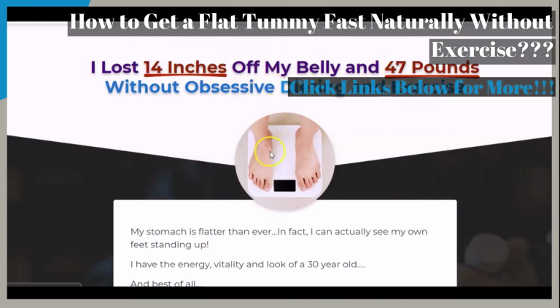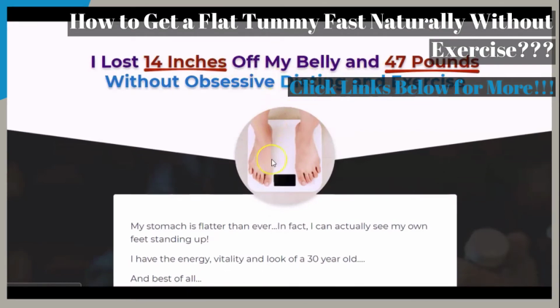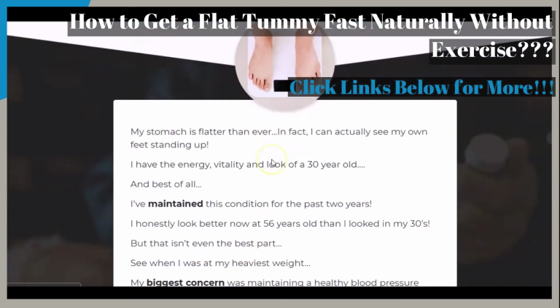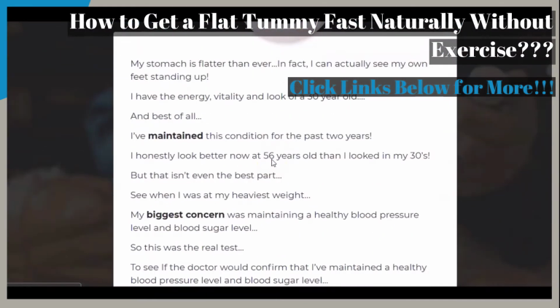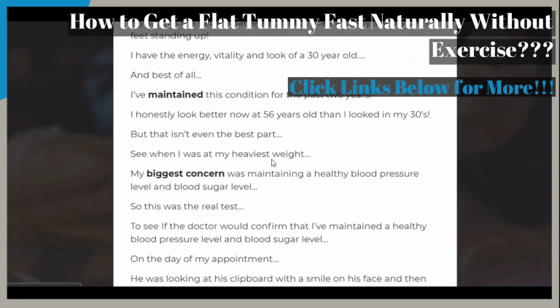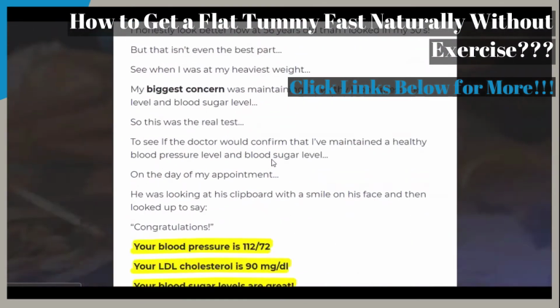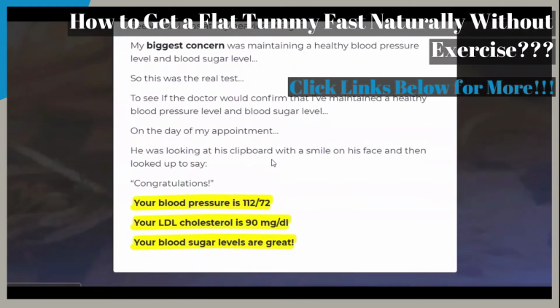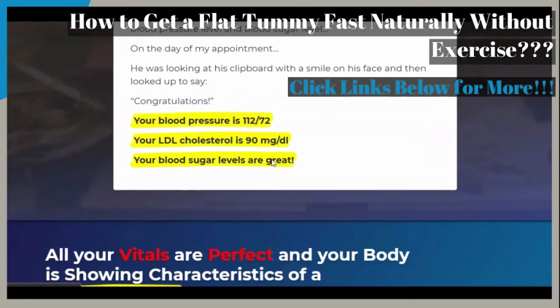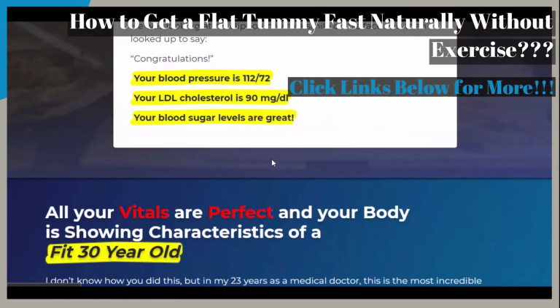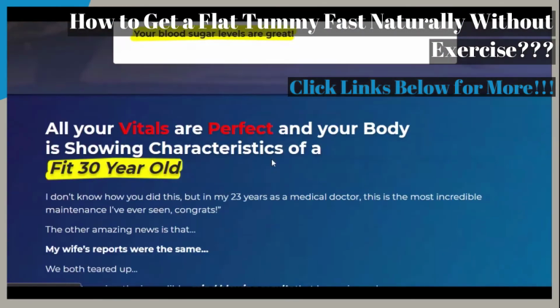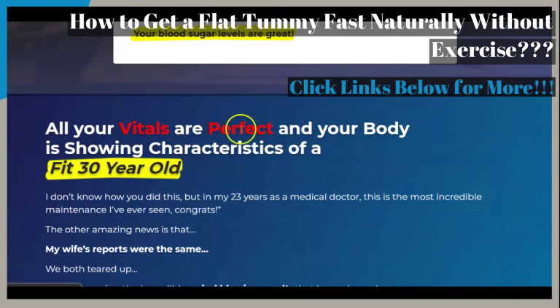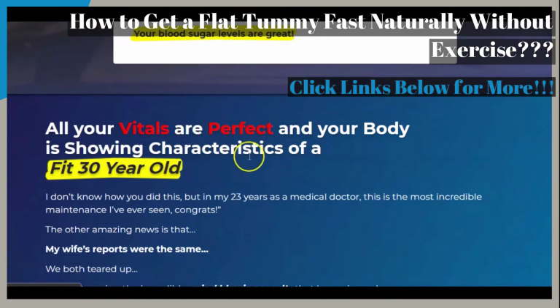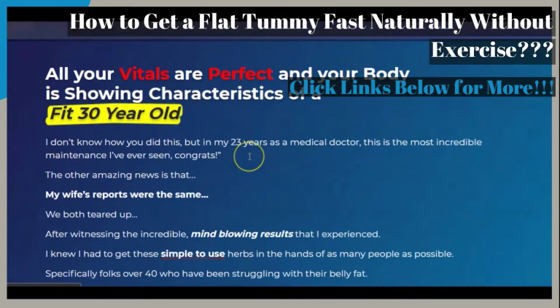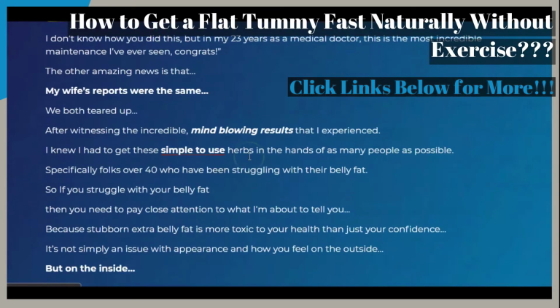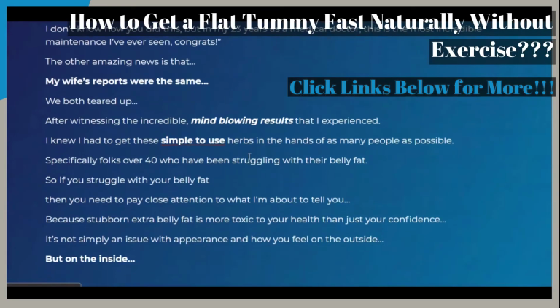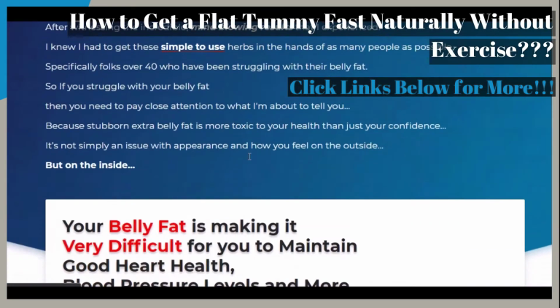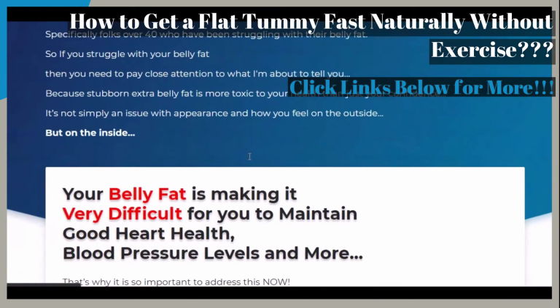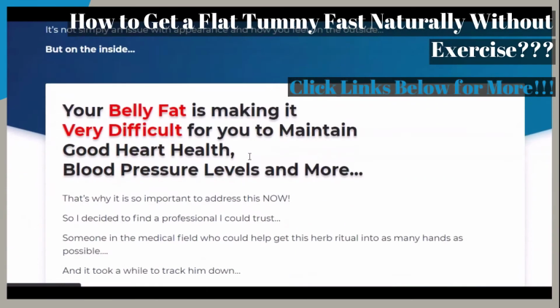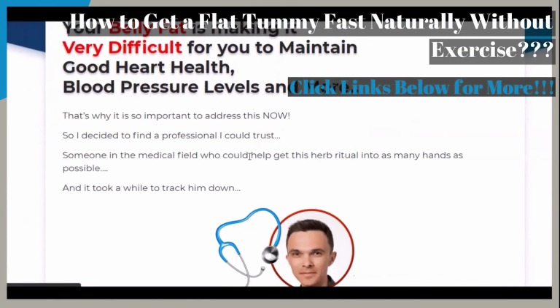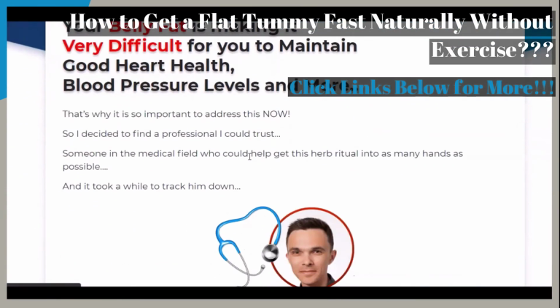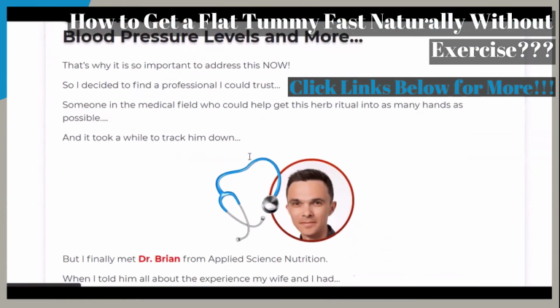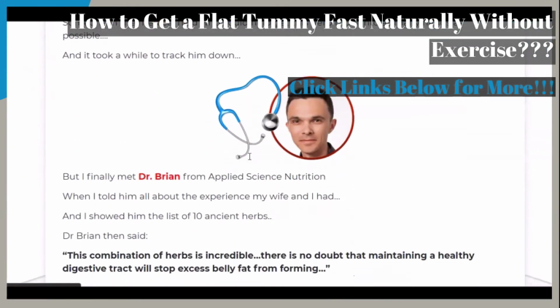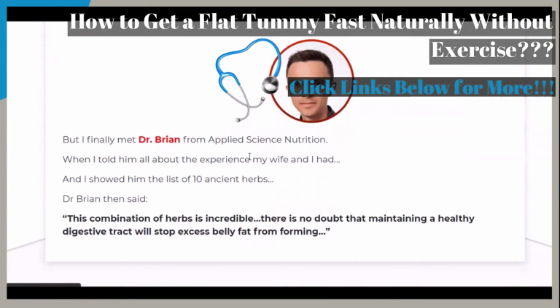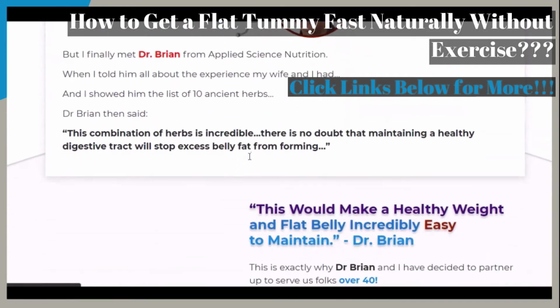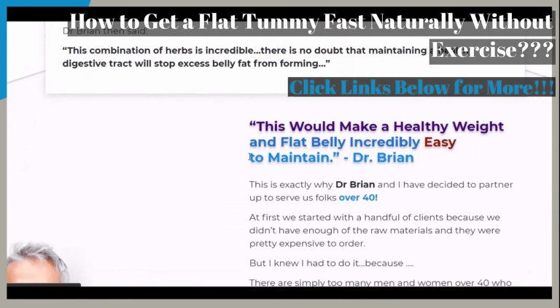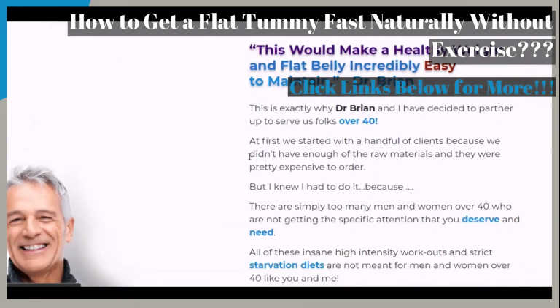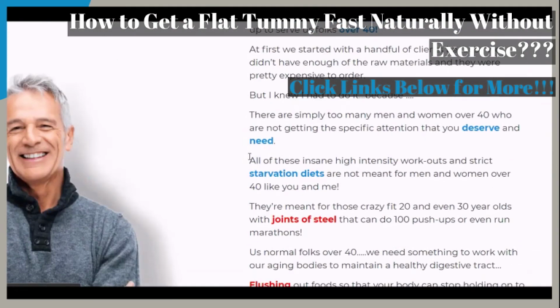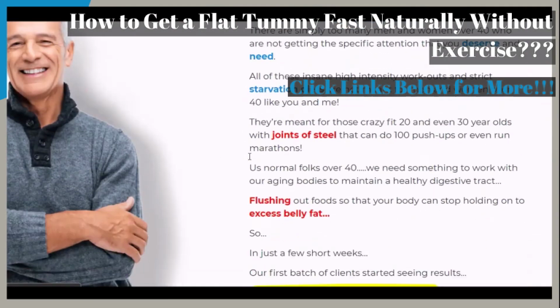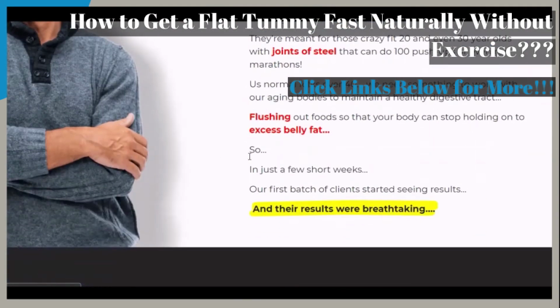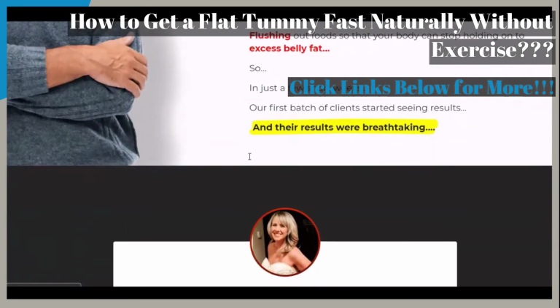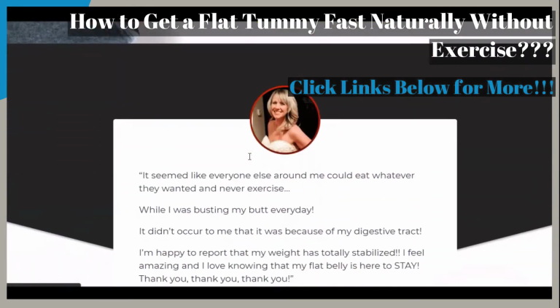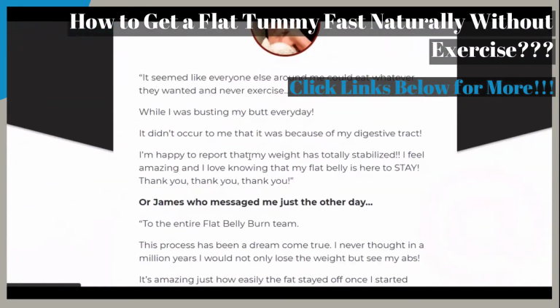As you scroll down, you will also see how 14 inches was lost off the belly, and also 47 pounds was lost without obsessive dieting and exercise. You can also see more on belly fat problems and solutions as you scroll down.